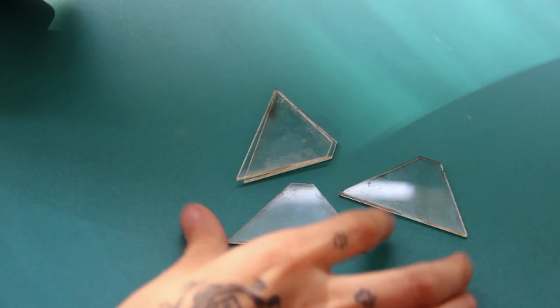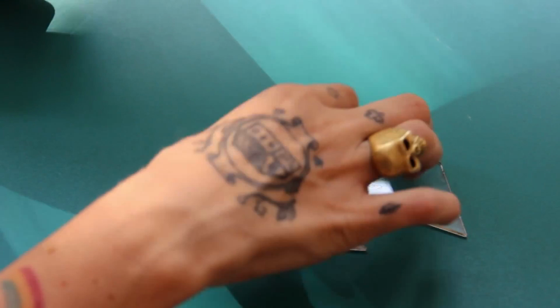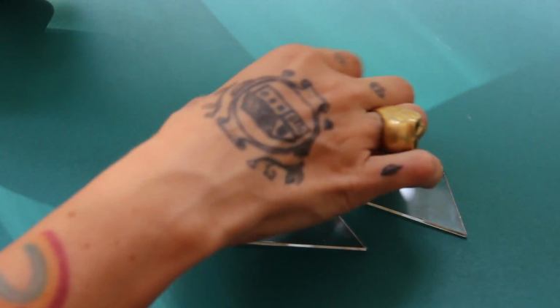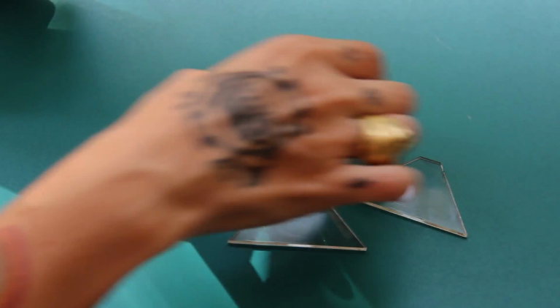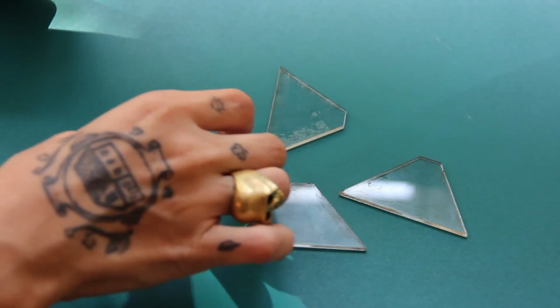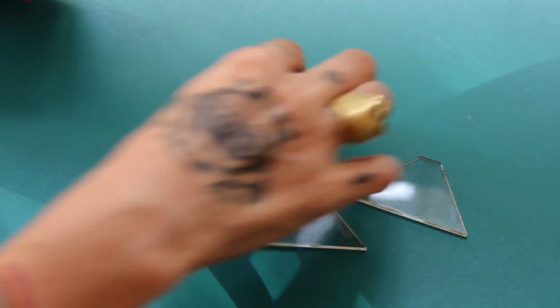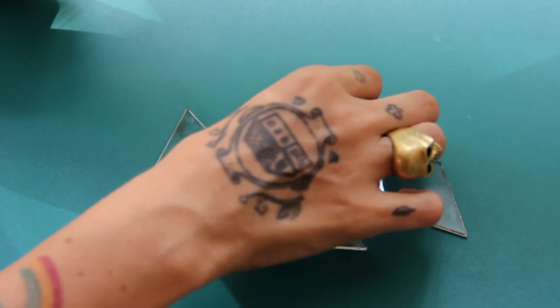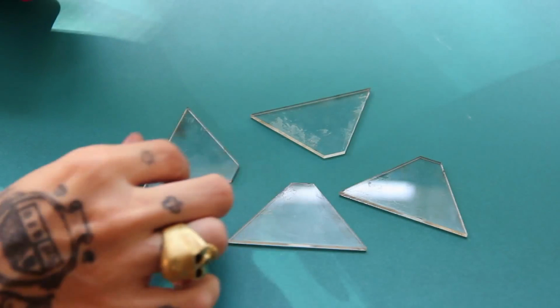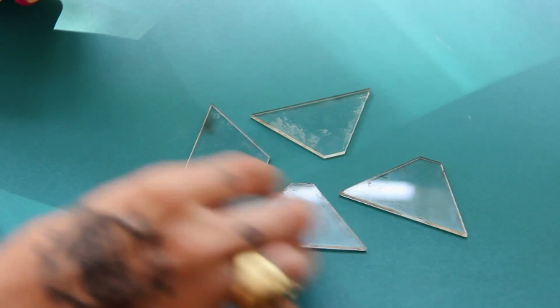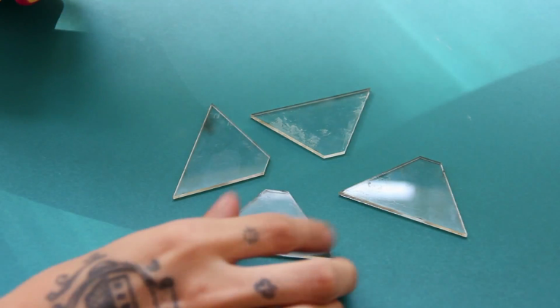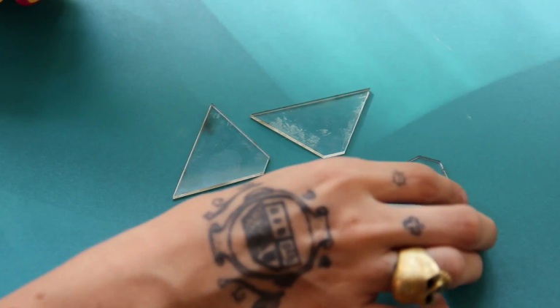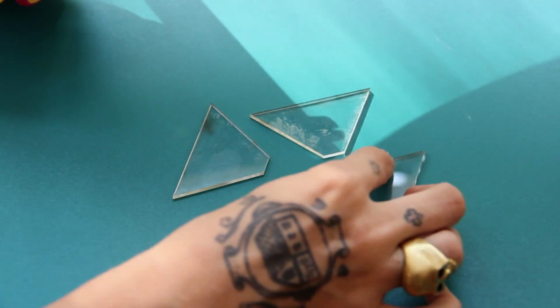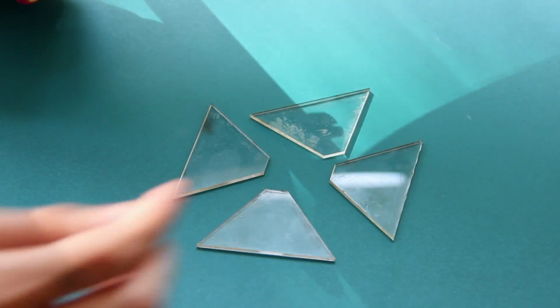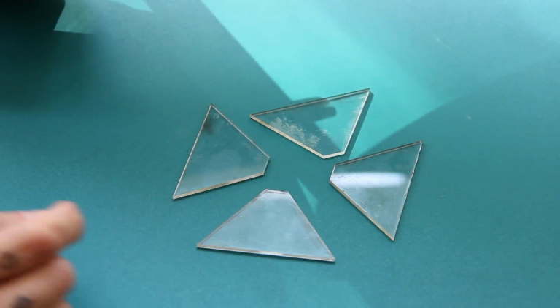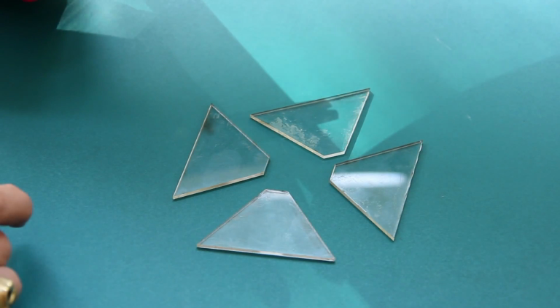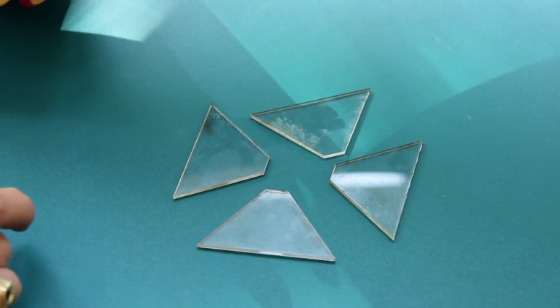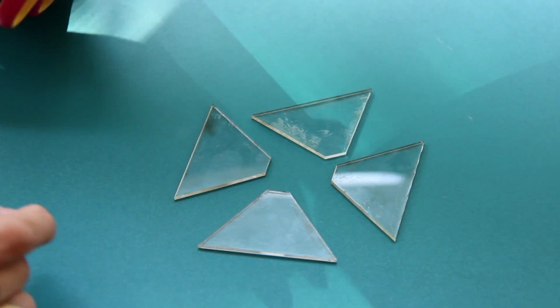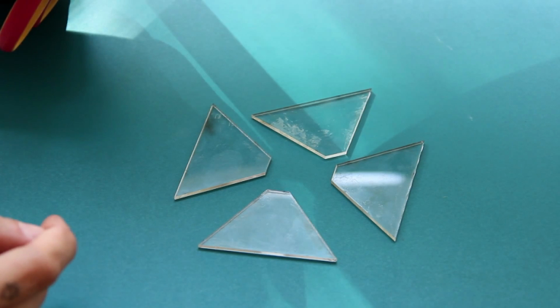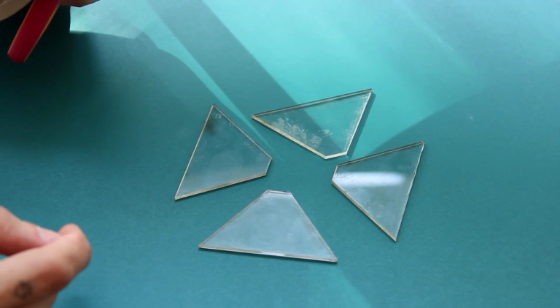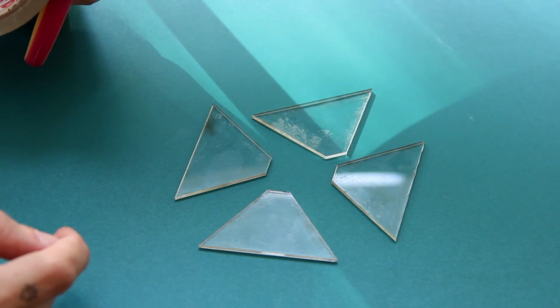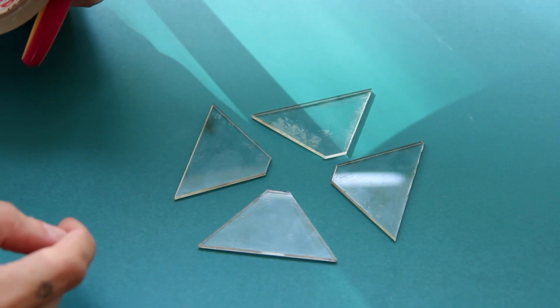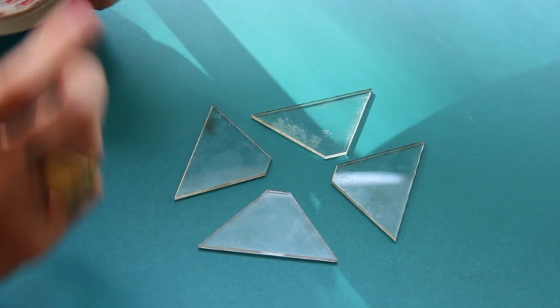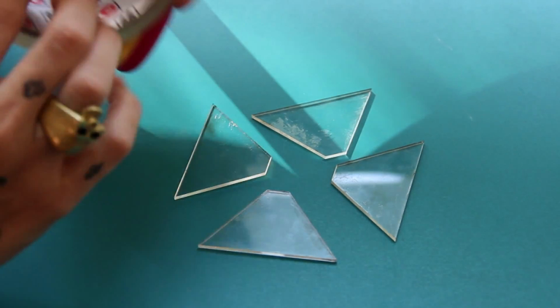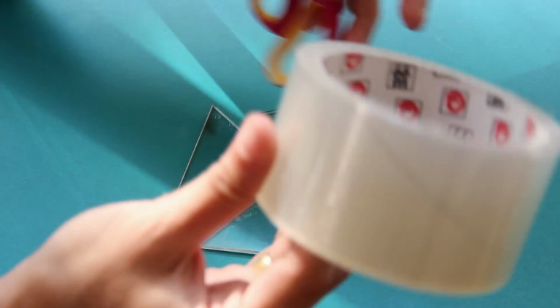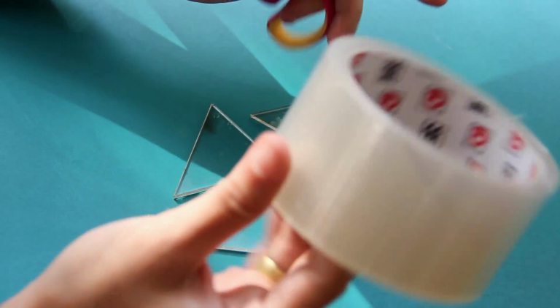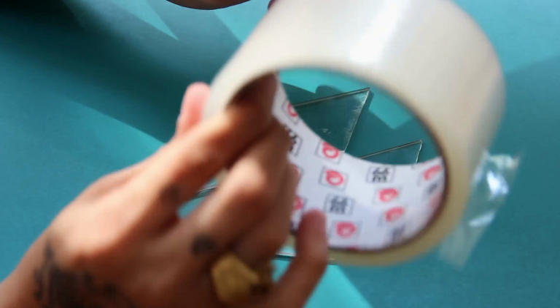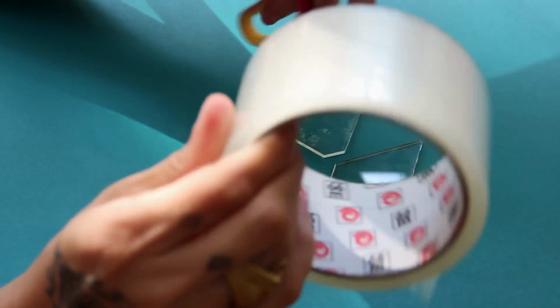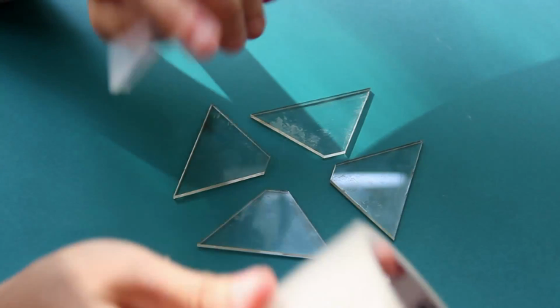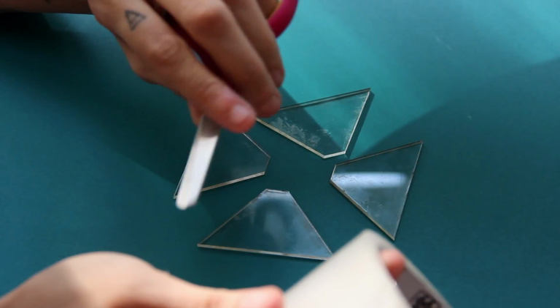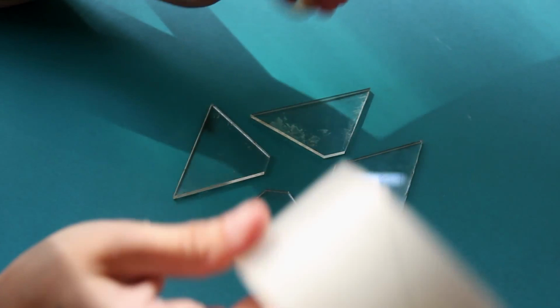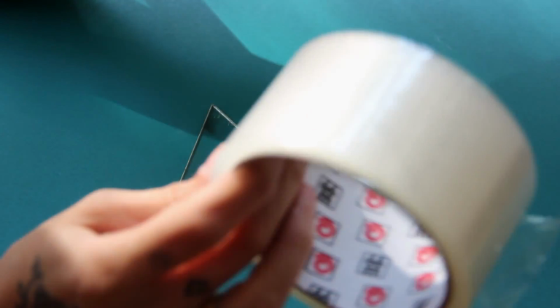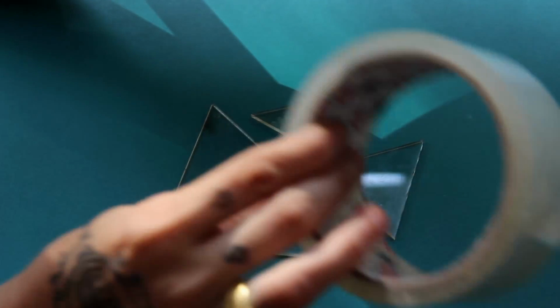Four little pieces like this to mount and create your hologram. What you need is just transparent tape and a scissor to cut the tape.